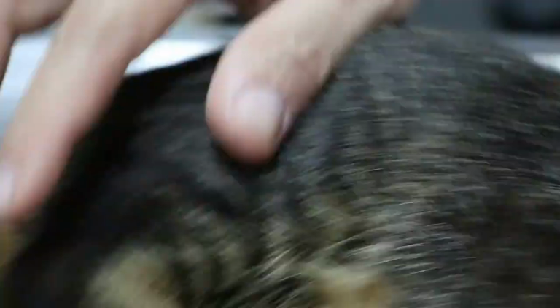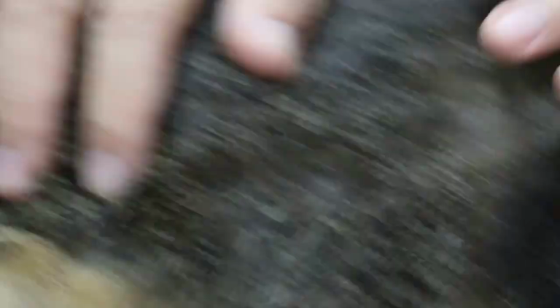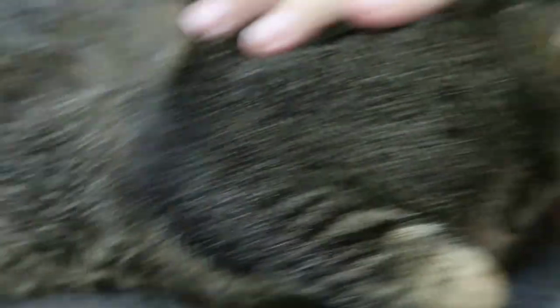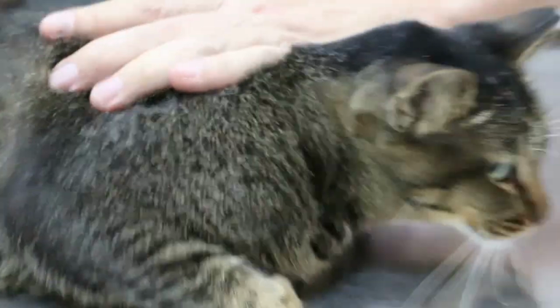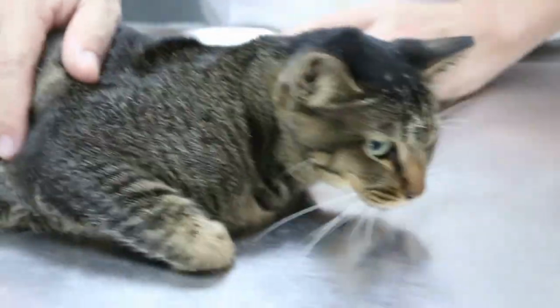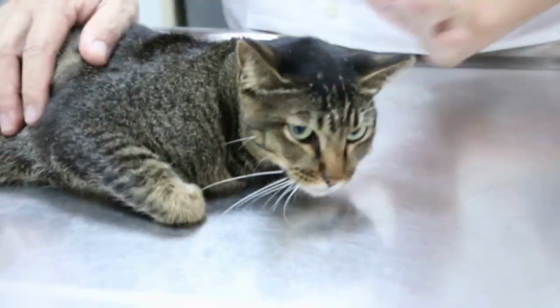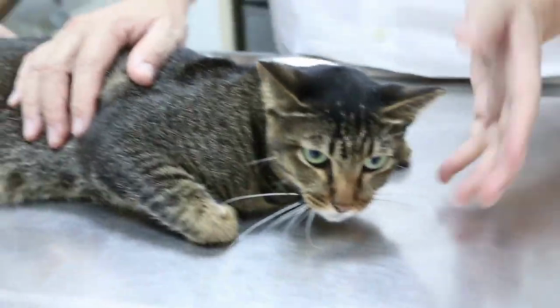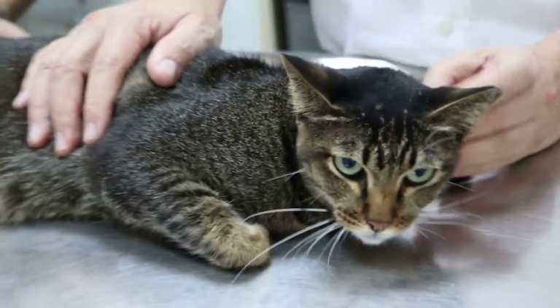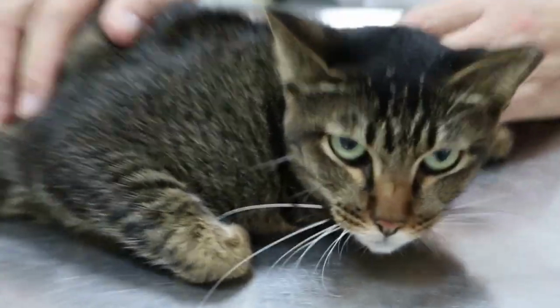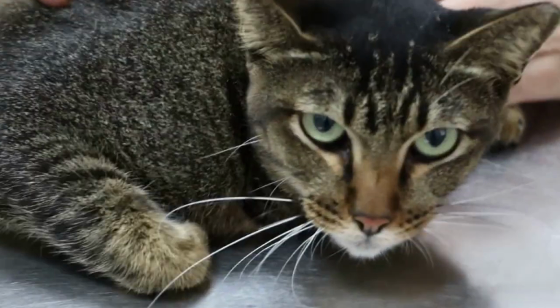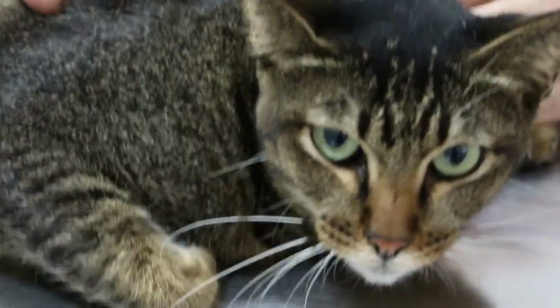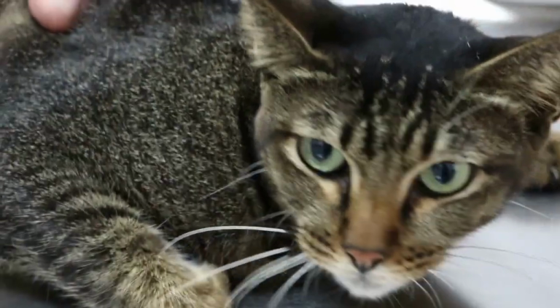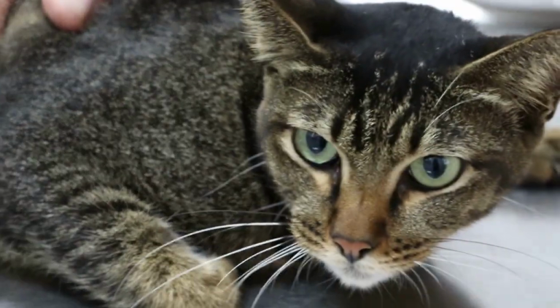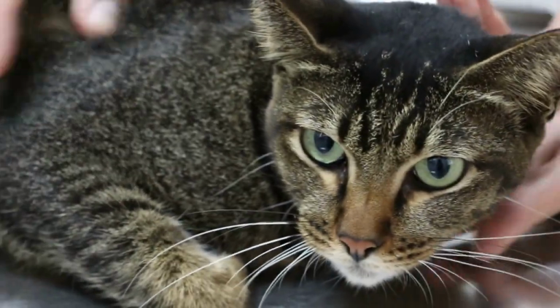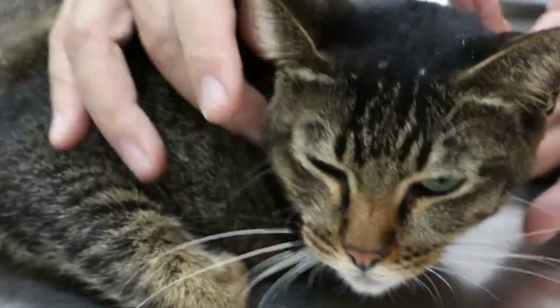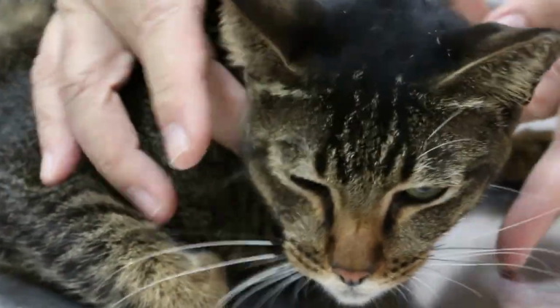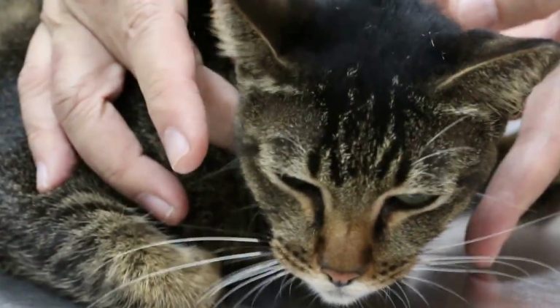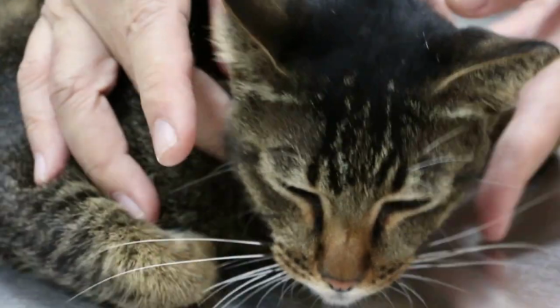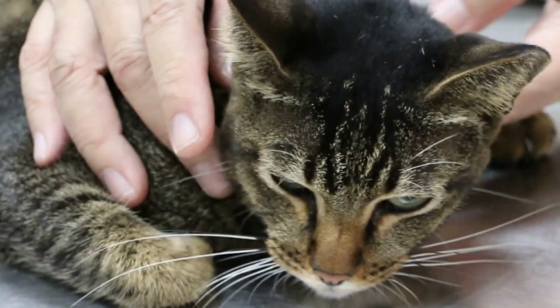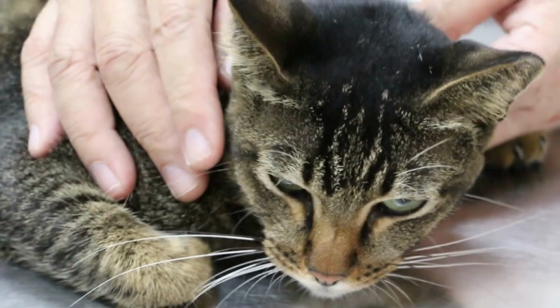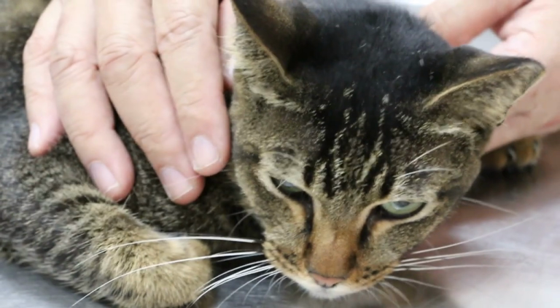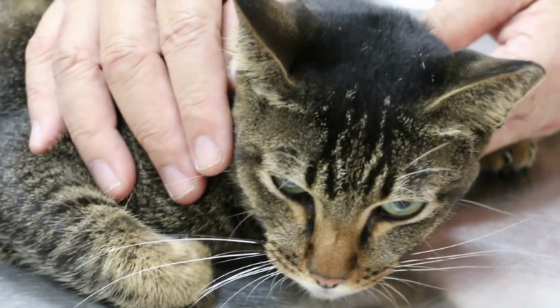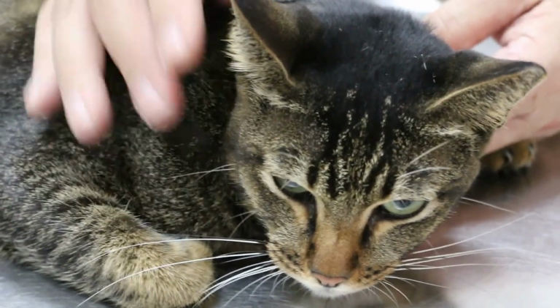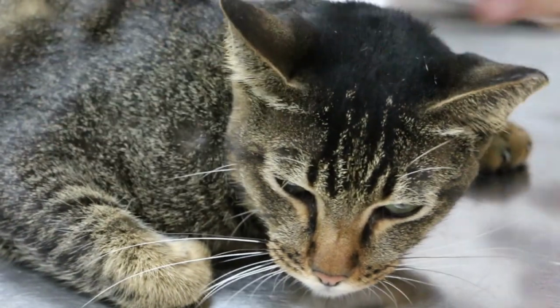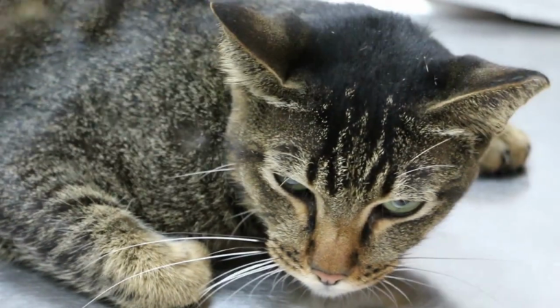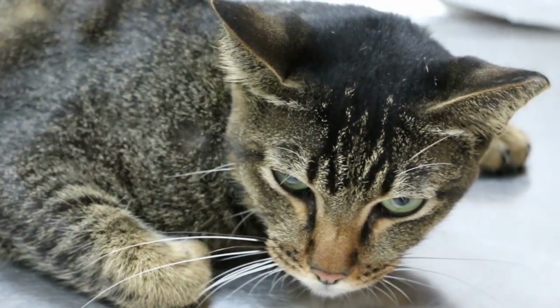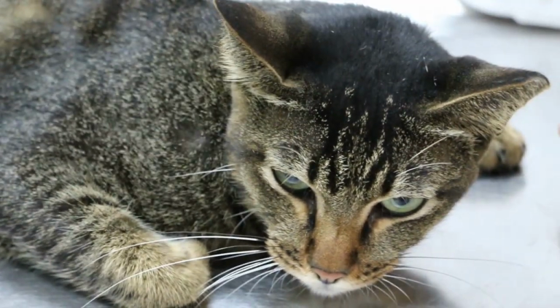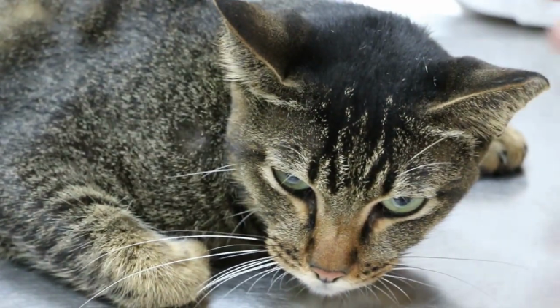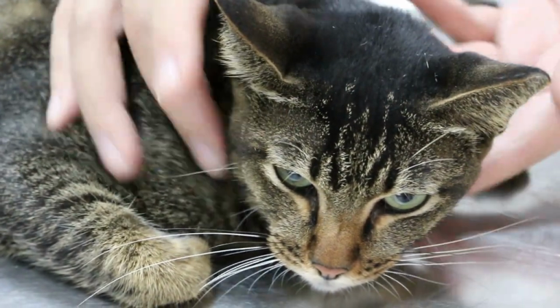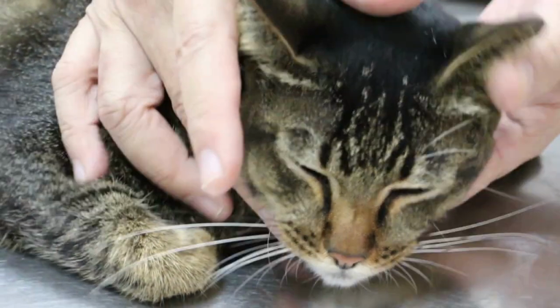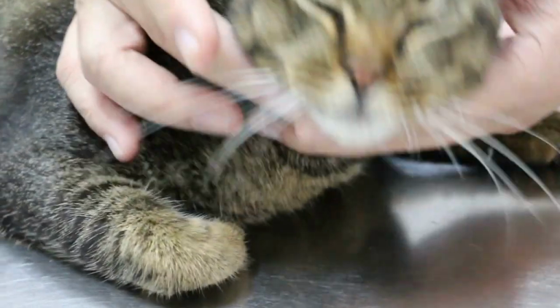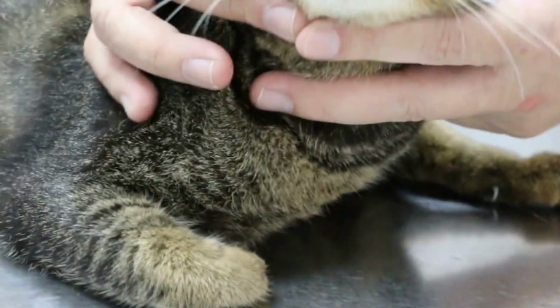The cat has not been eating for 4 days and has not been meowing — there's no sound. The owner is worried. Also the cat is lethargic, not moving. So the owner brings it in.